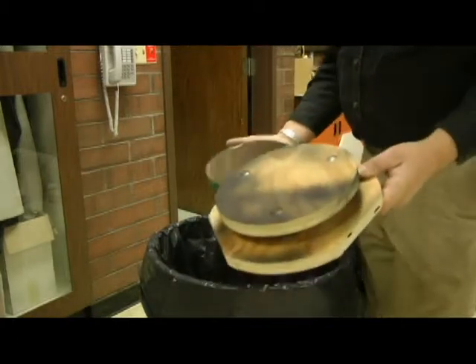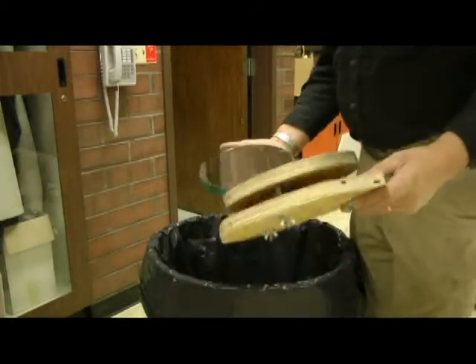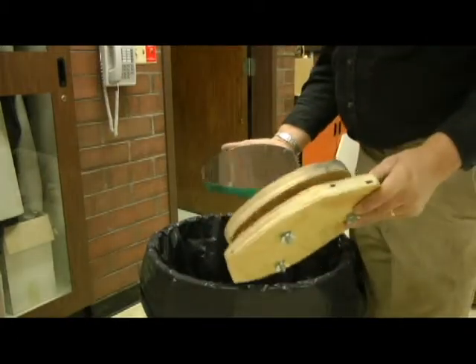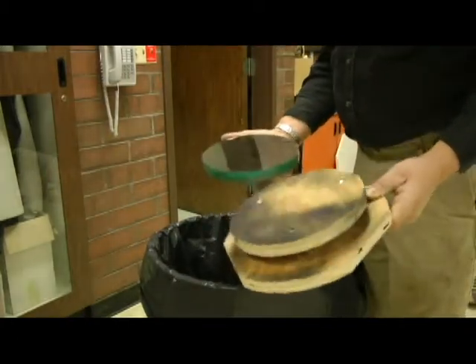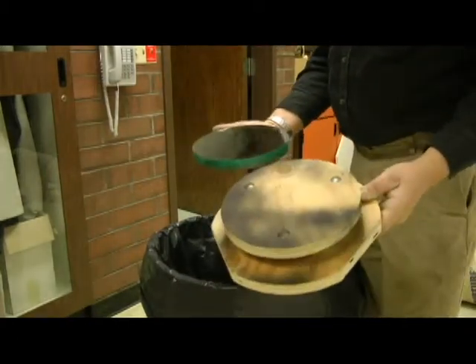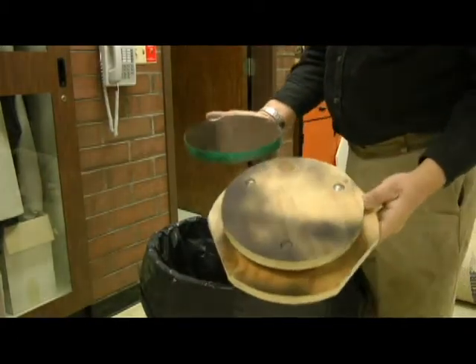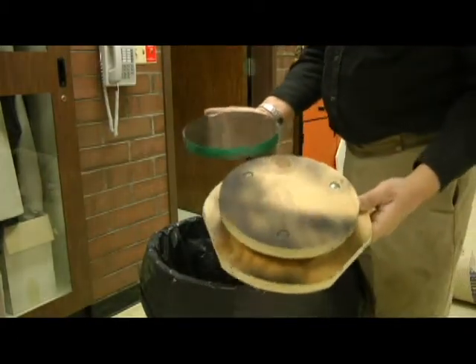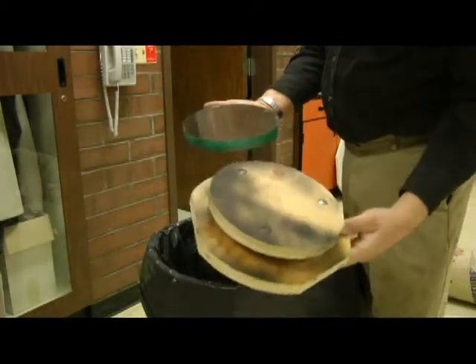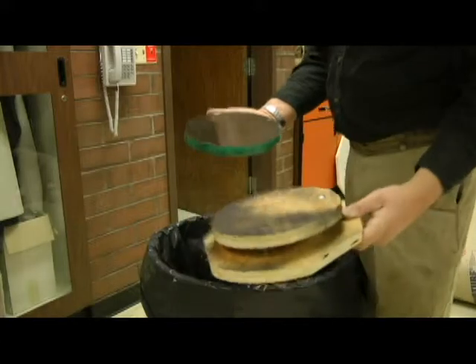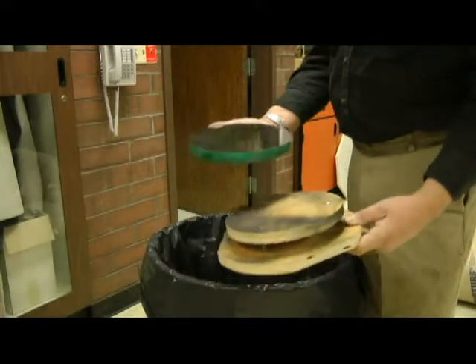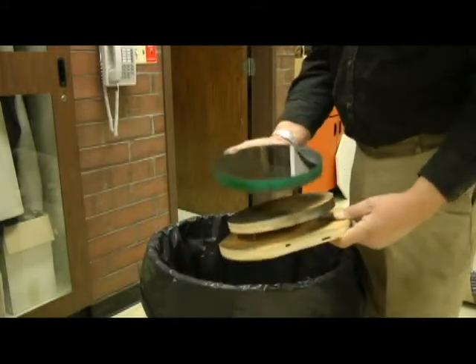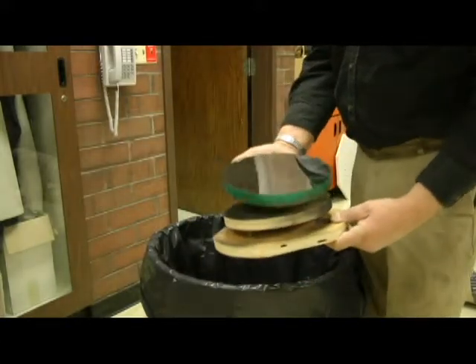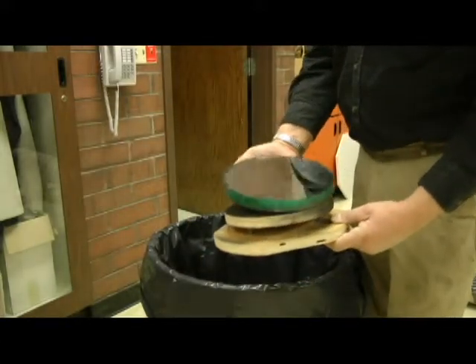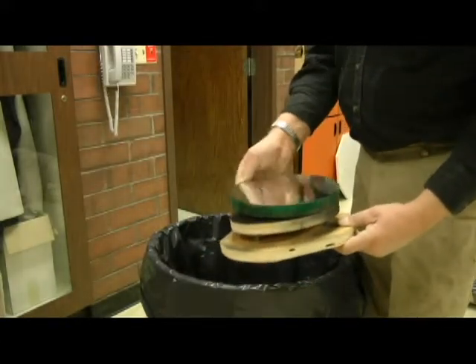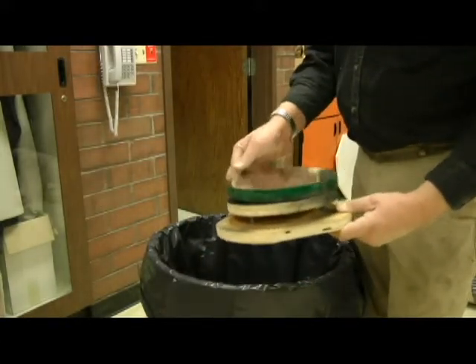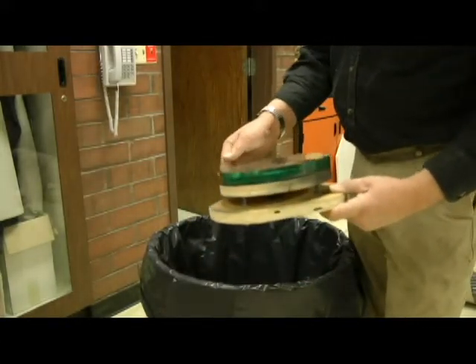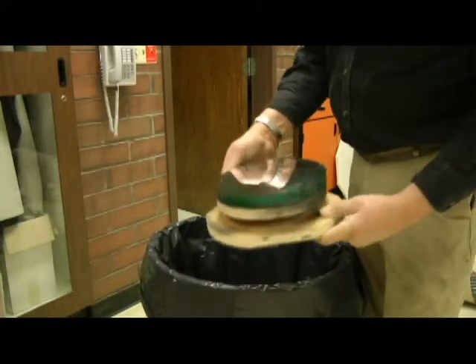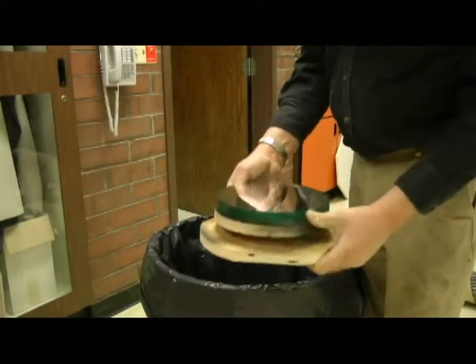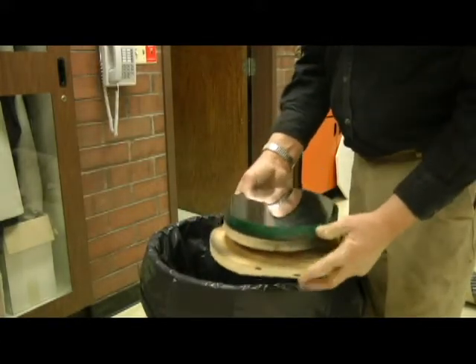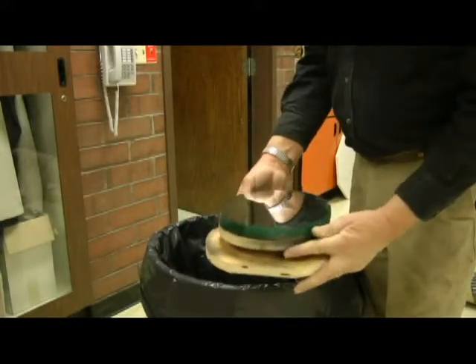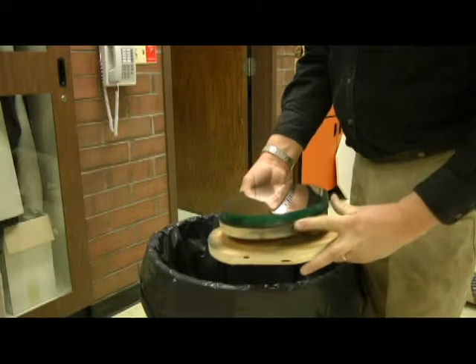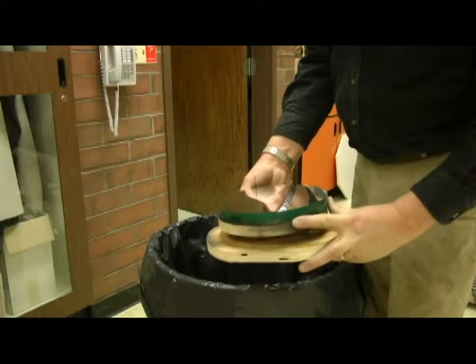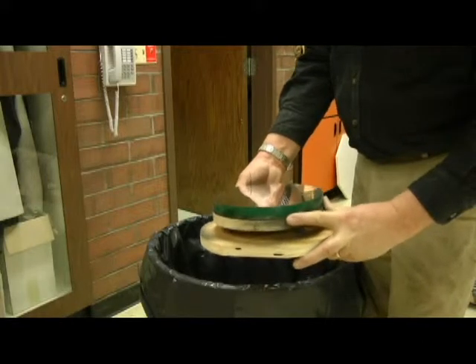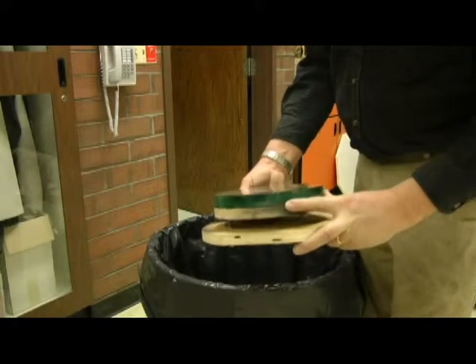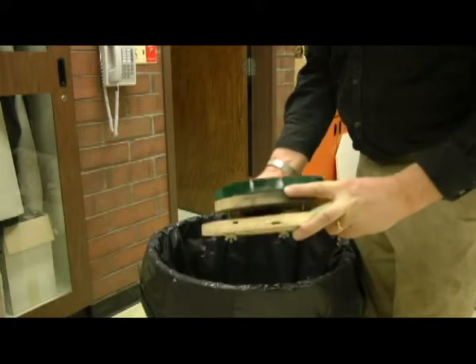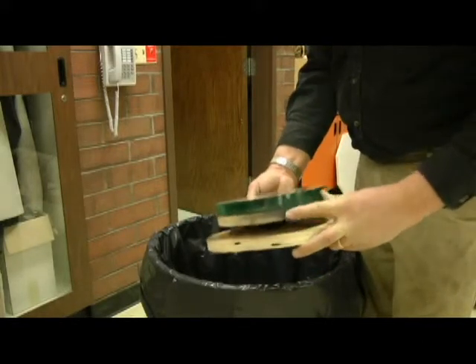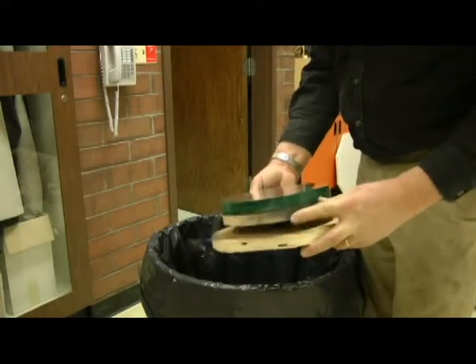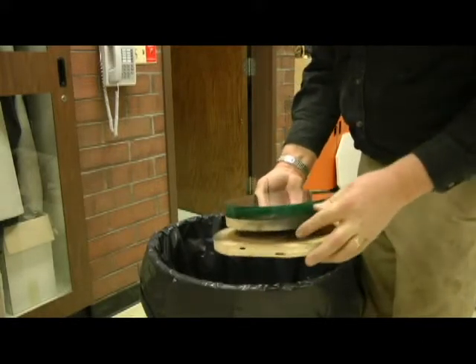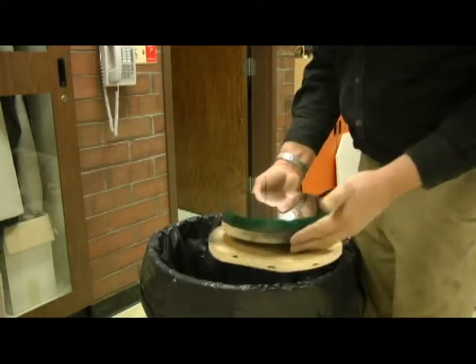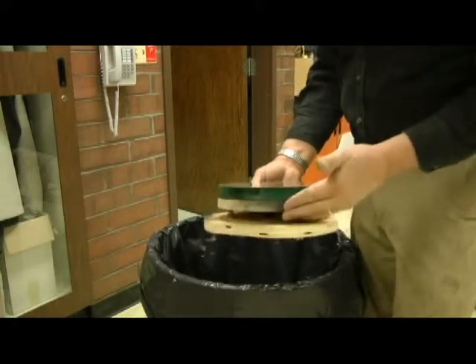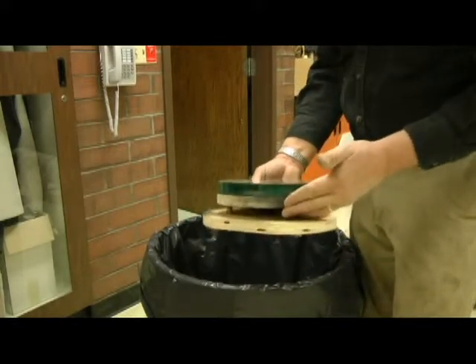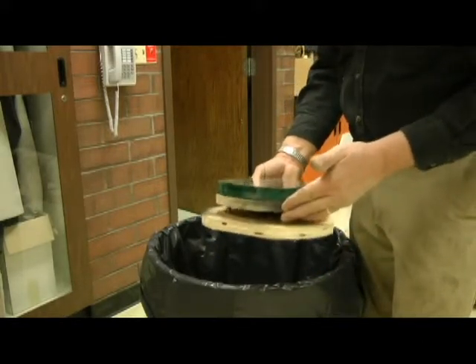Alright, we're working on the mirror cell here. The cell is the mount, the back for the mirror itself. We're going to adhere the mirror down in this fashion. The mirror cell — I've got the instructions on how to make that in another segment there.